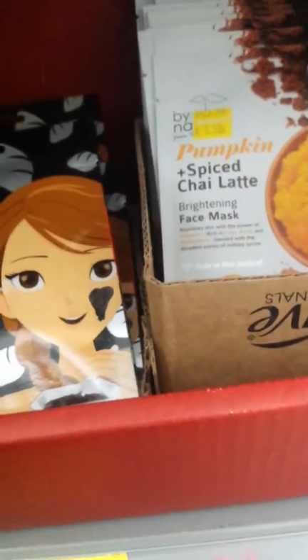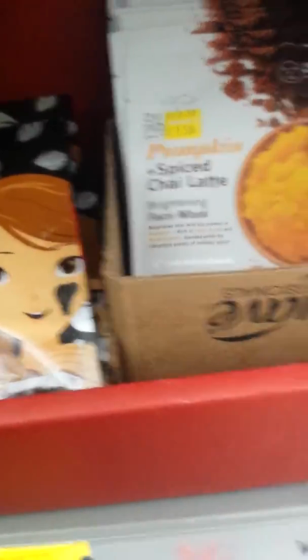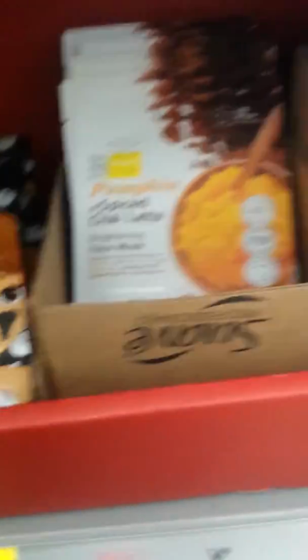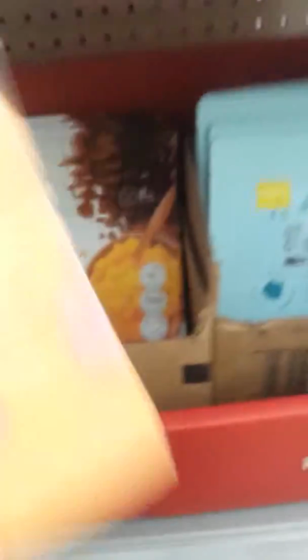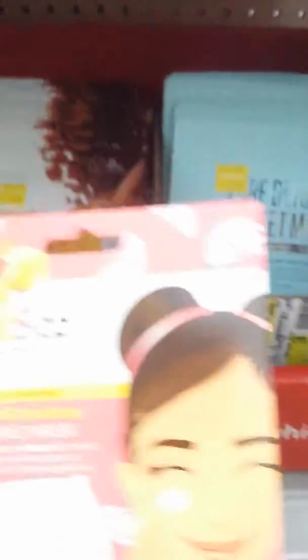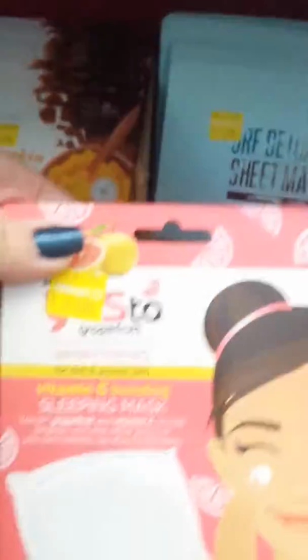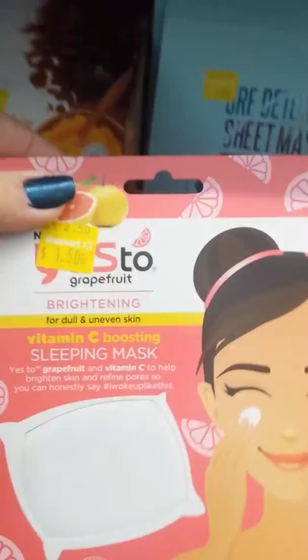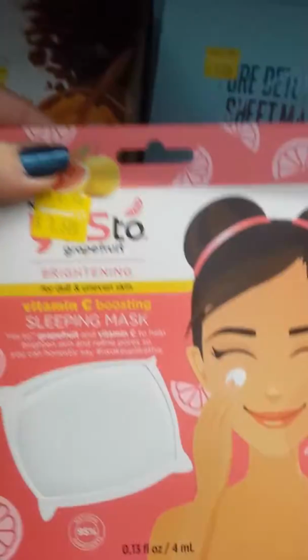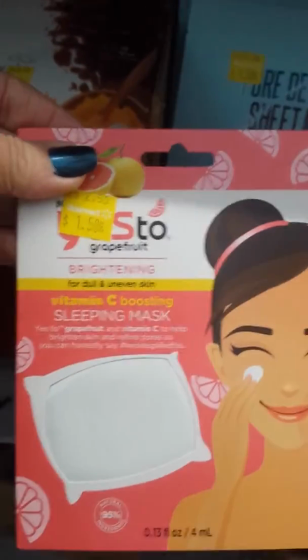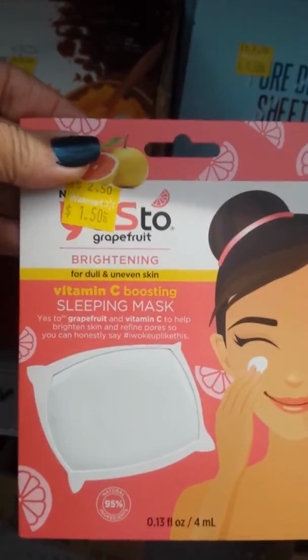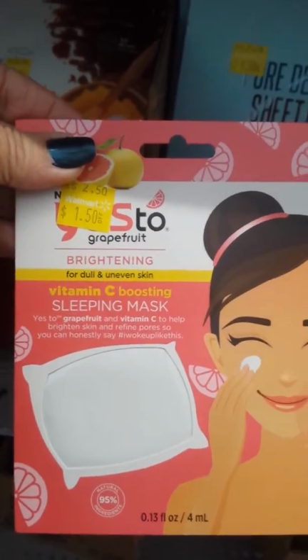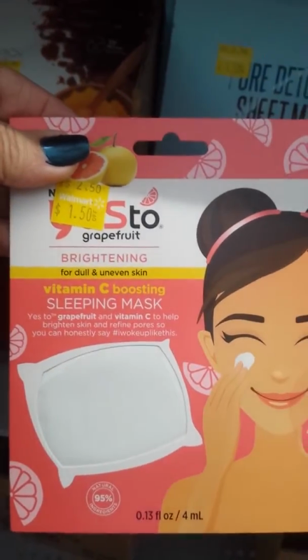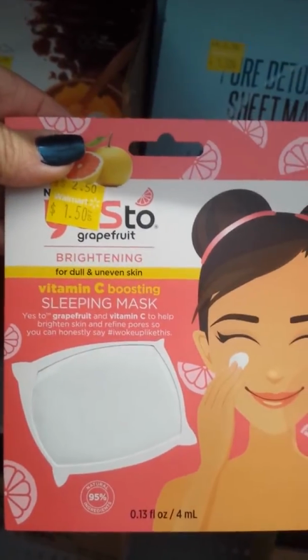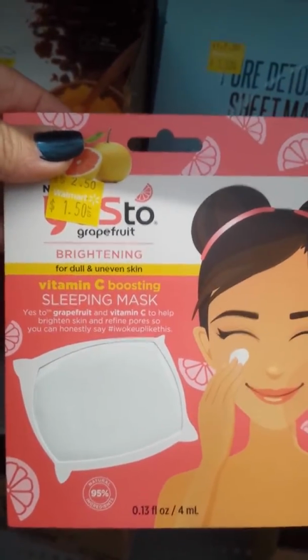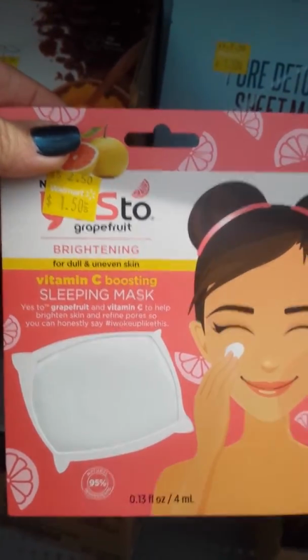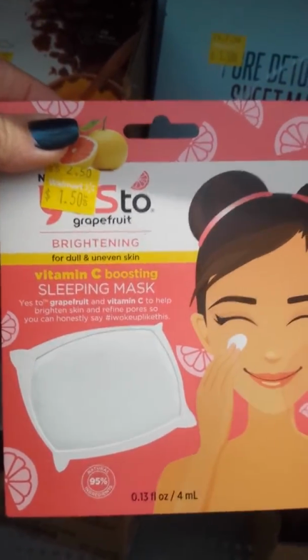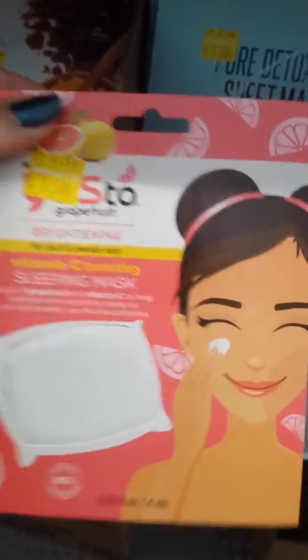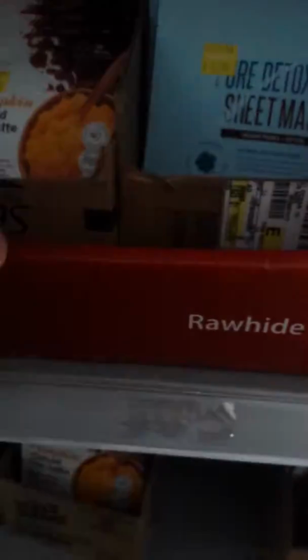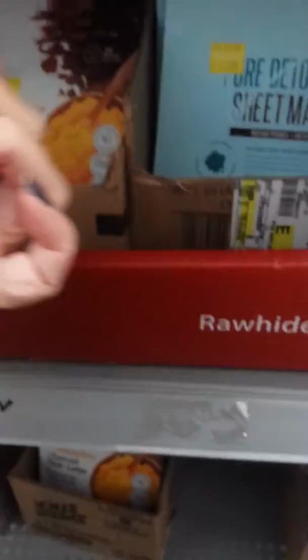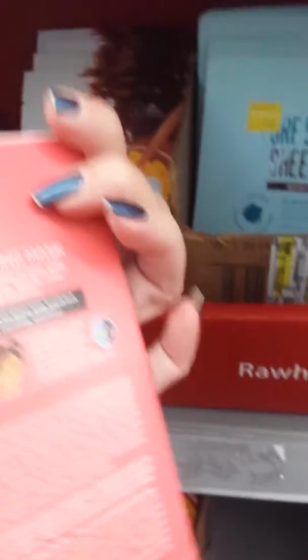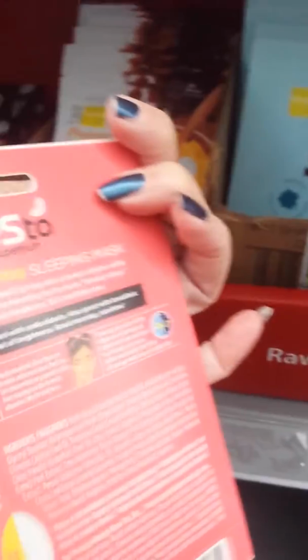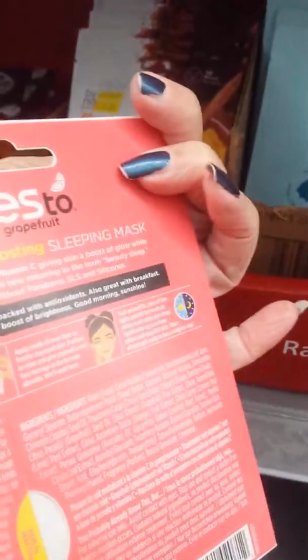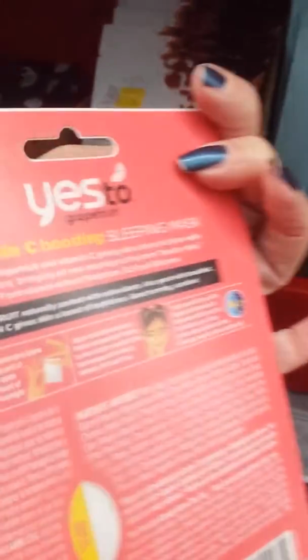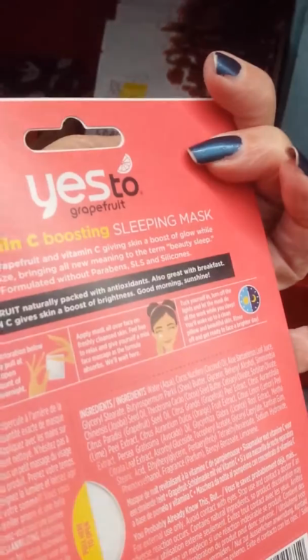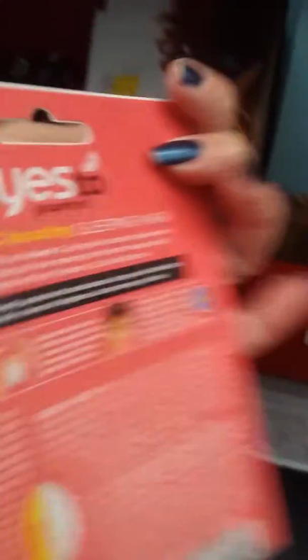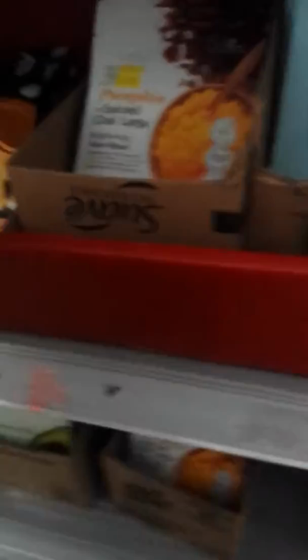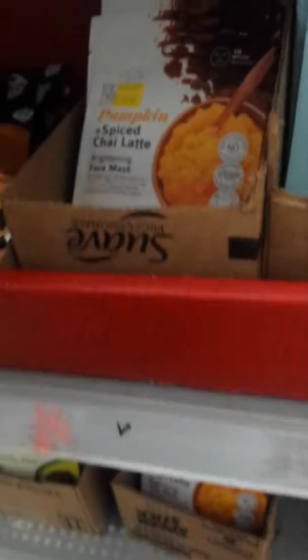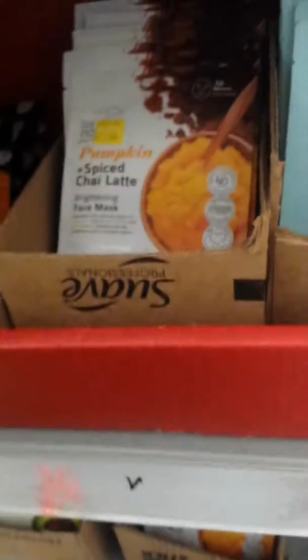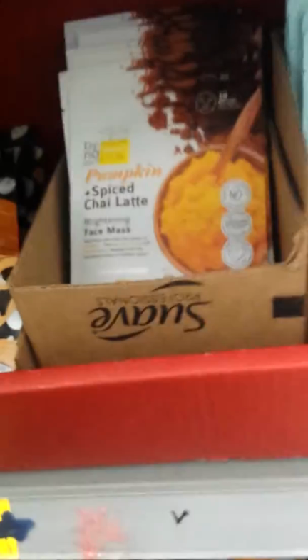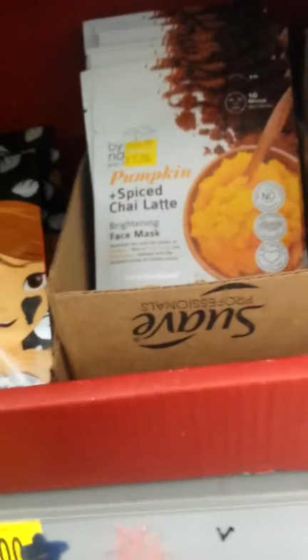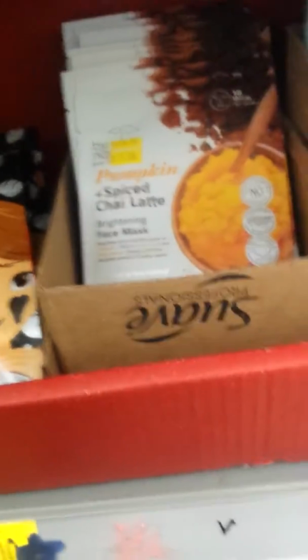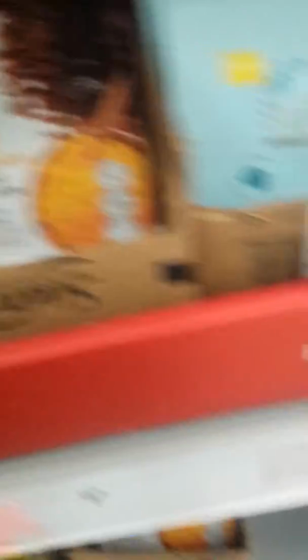And here is Yes to Grapefruit. I bought two of these and the directions on the back are just hilarious, so I can't wait to try that.